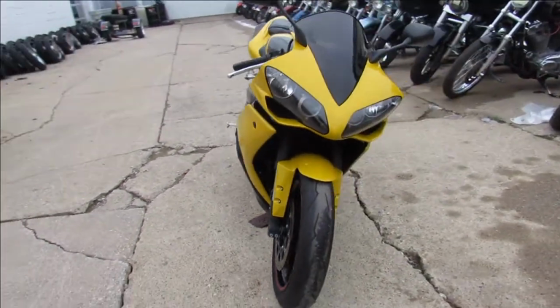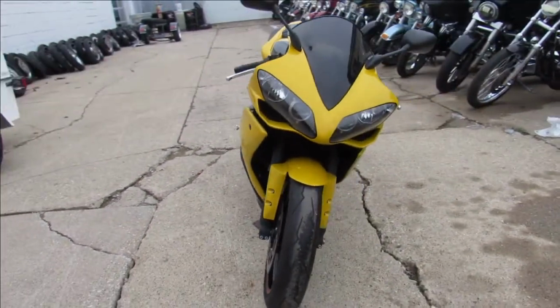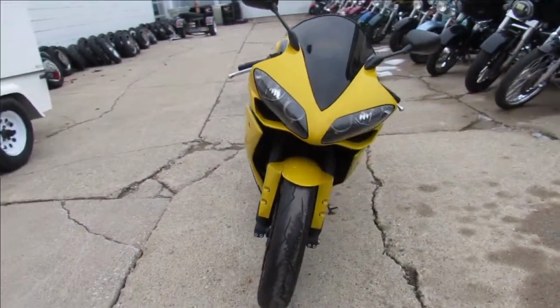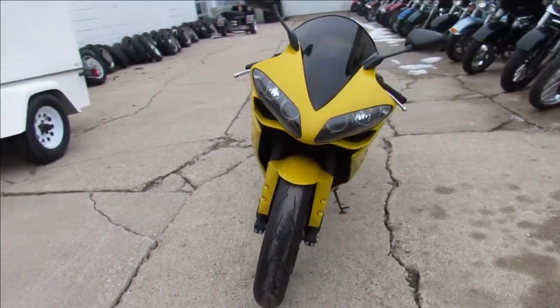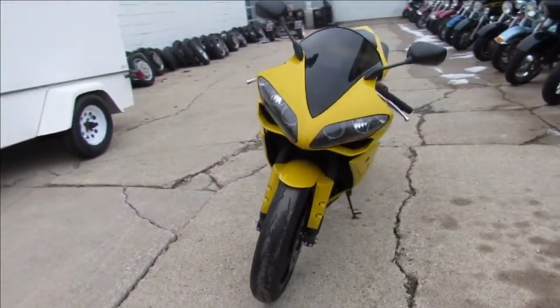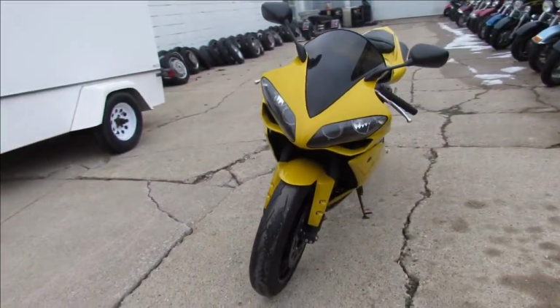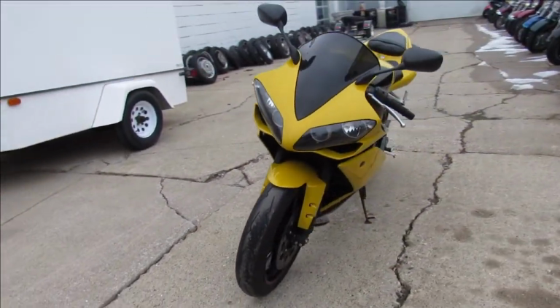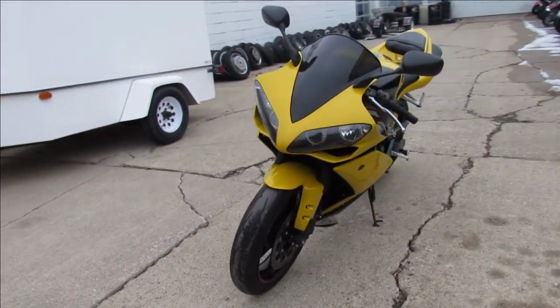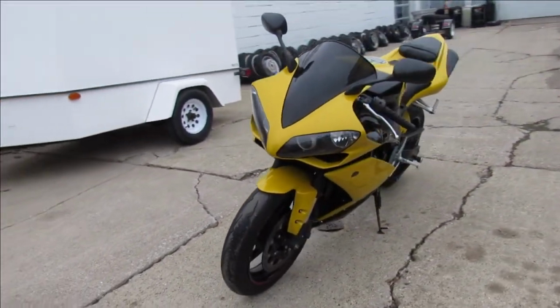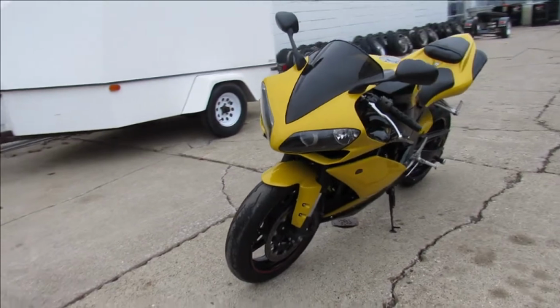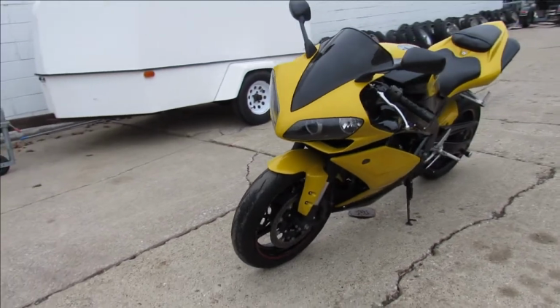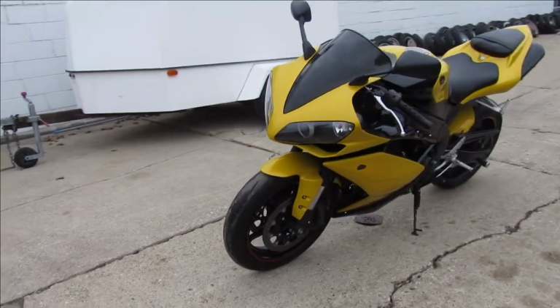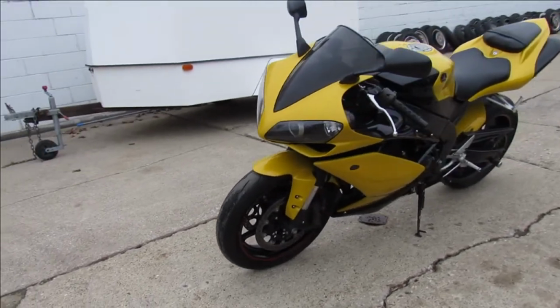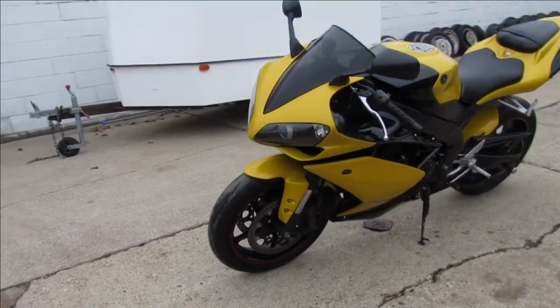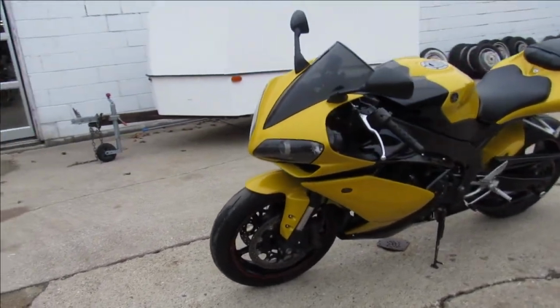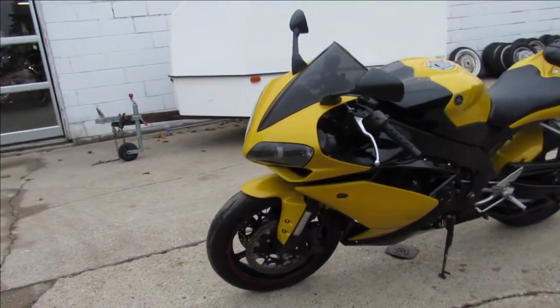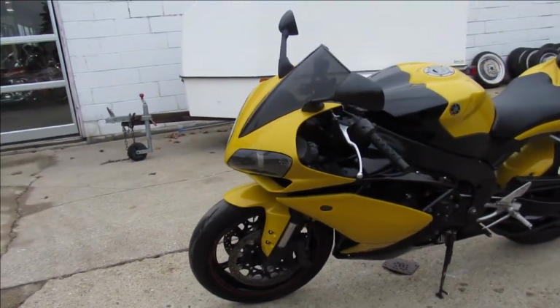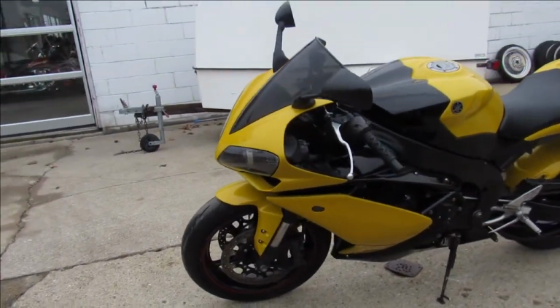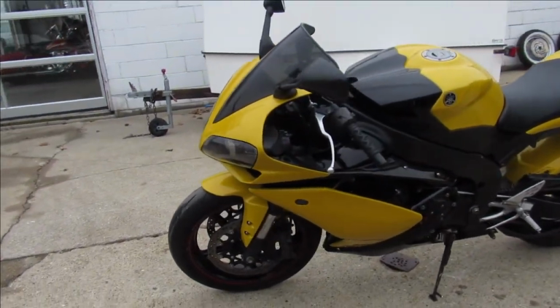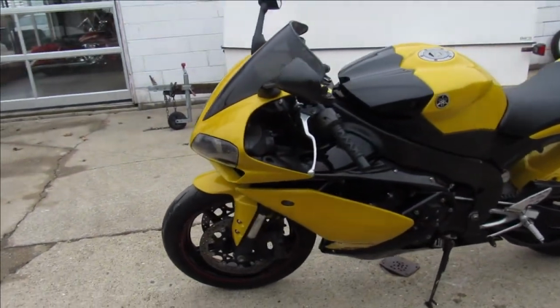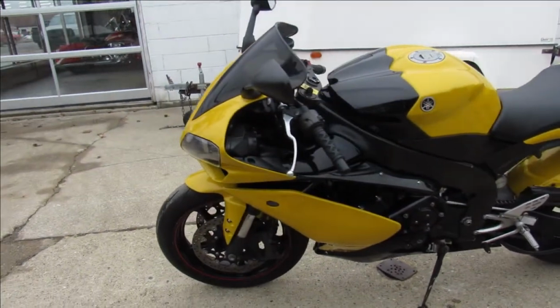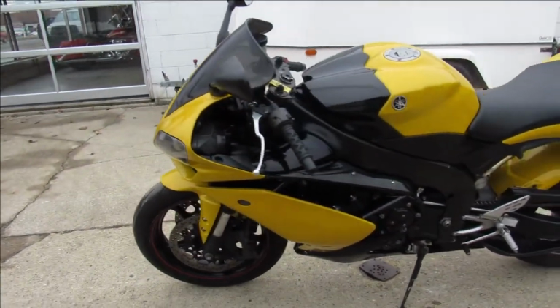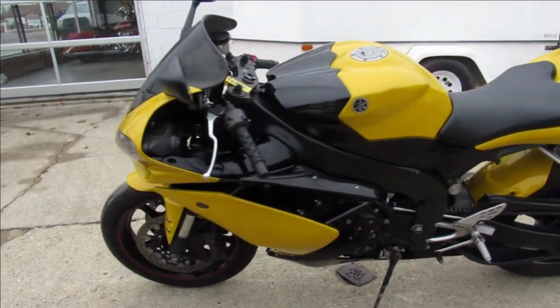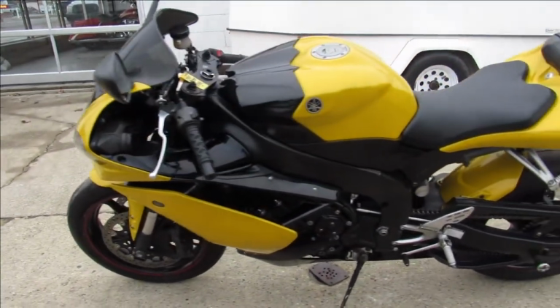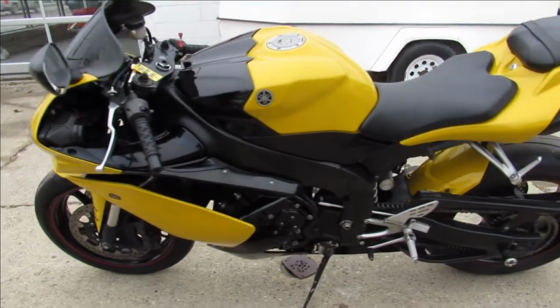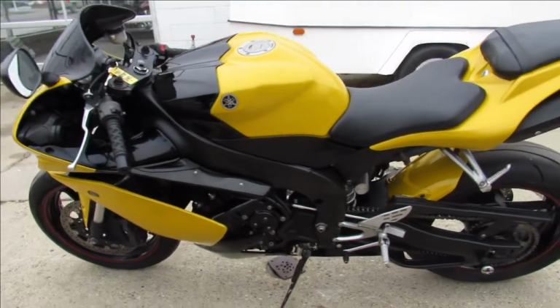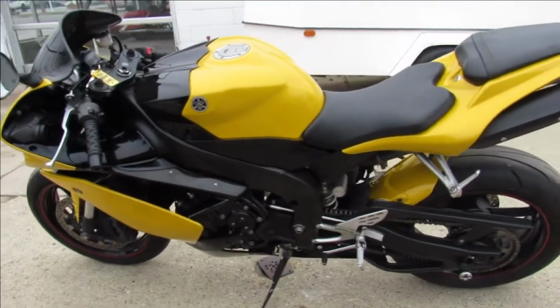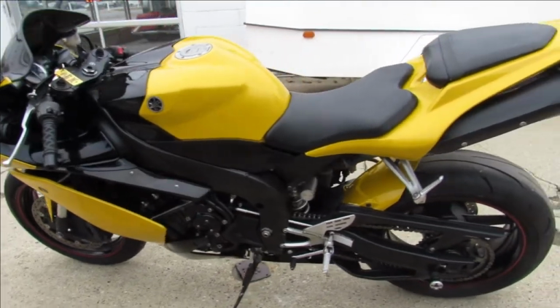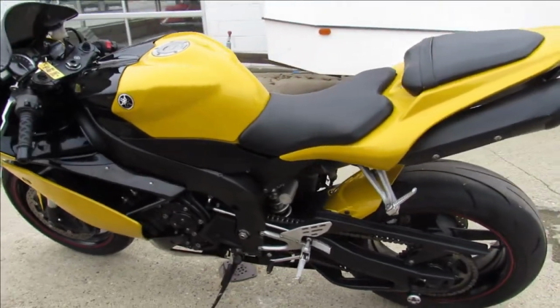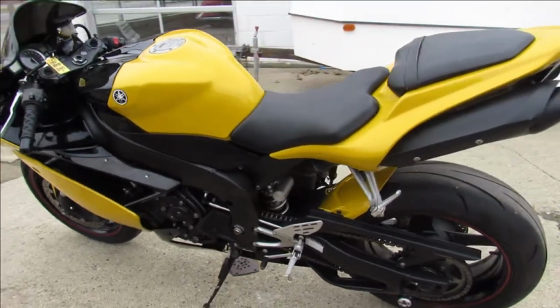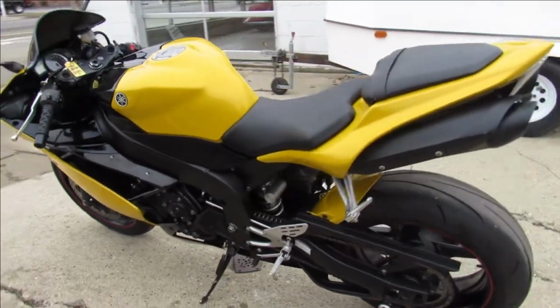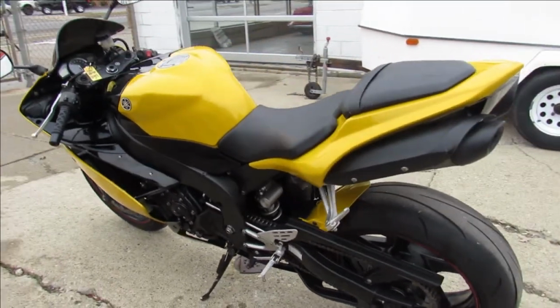Comes in the yellow and black Raven edition — sharp bike — fender eliminator kit, flush mount front turn signals, runs strong, needs nothing guys, just serviced here at the authorized Yamaha dealership.